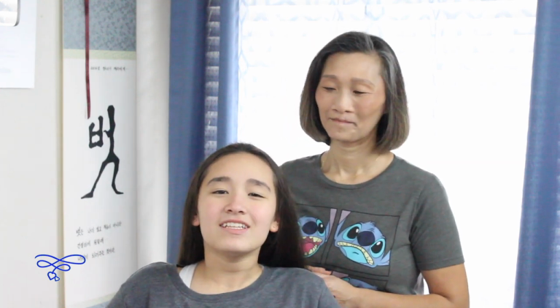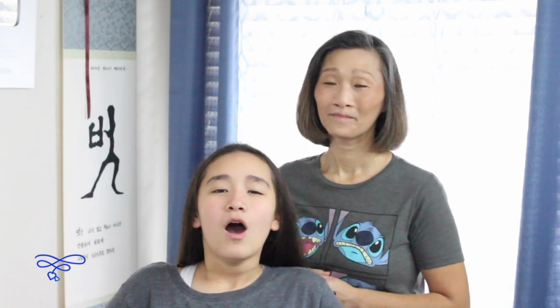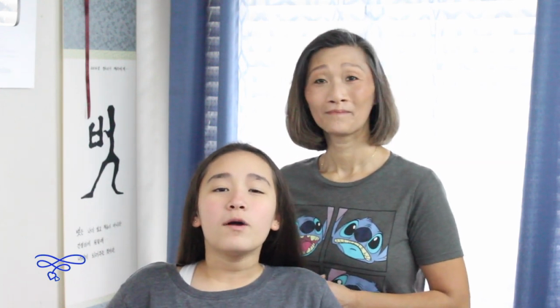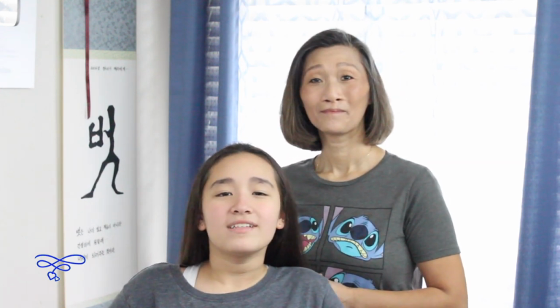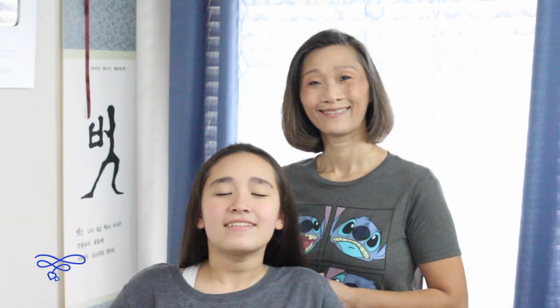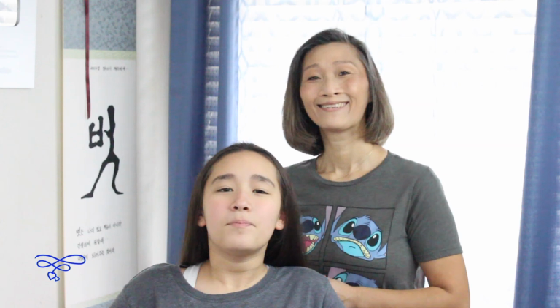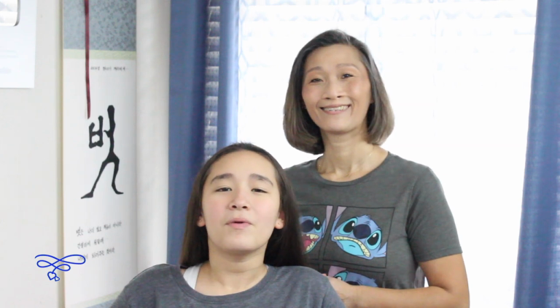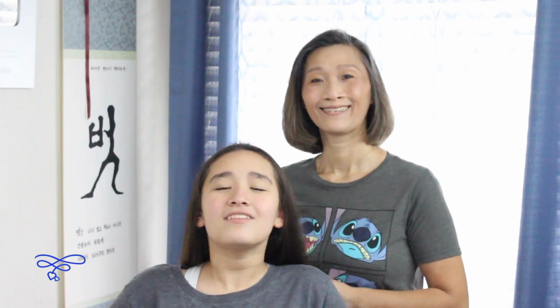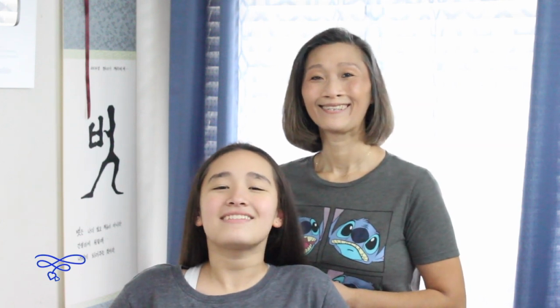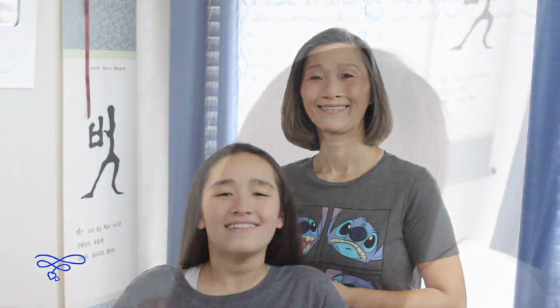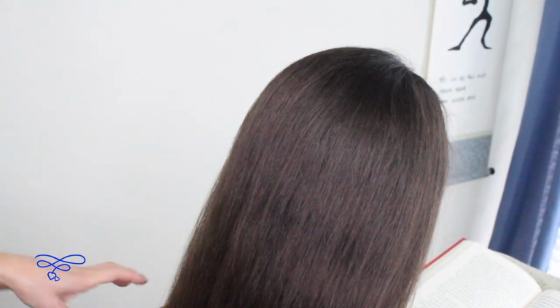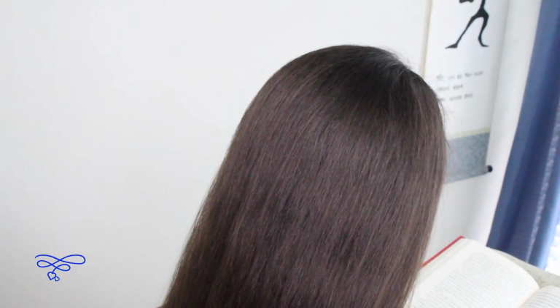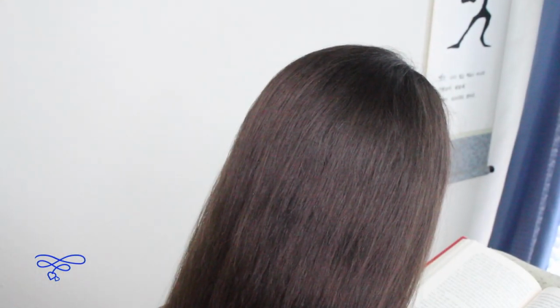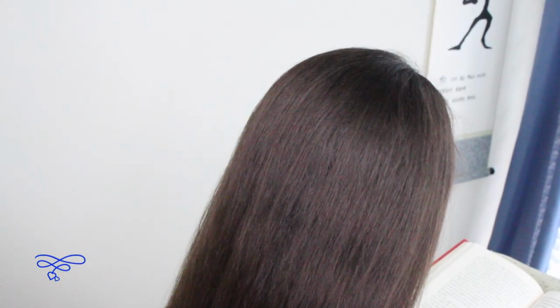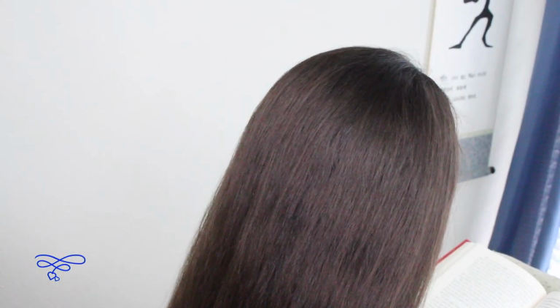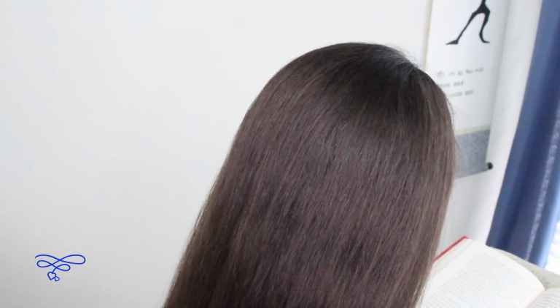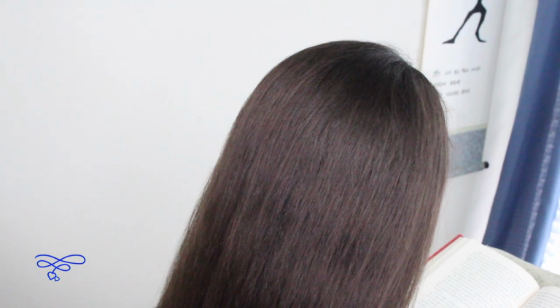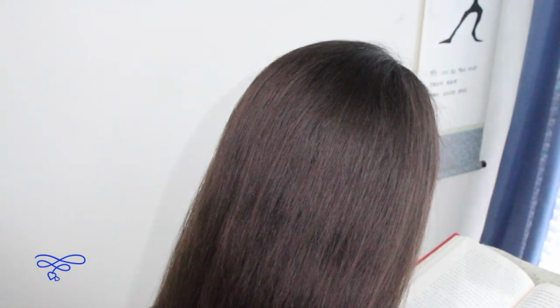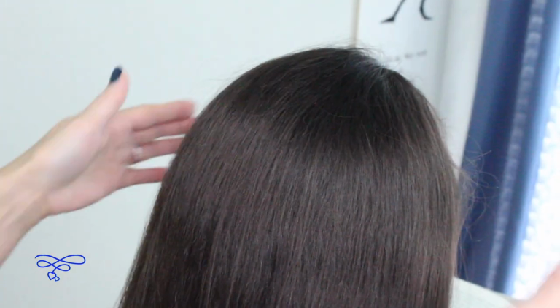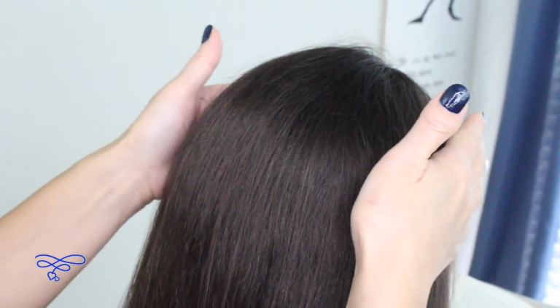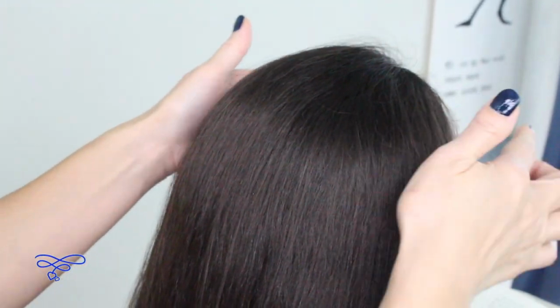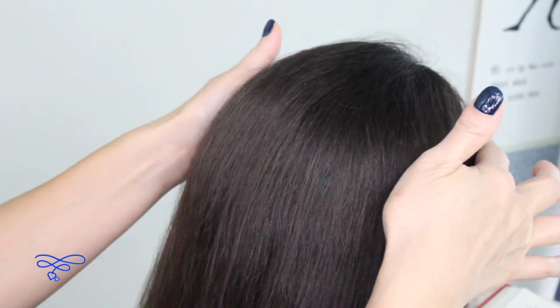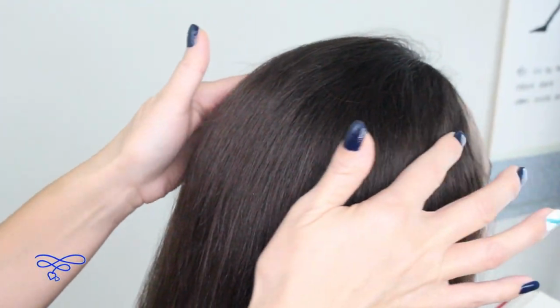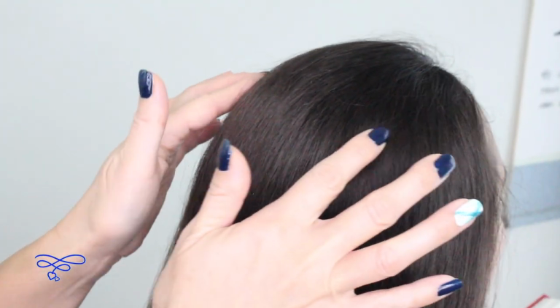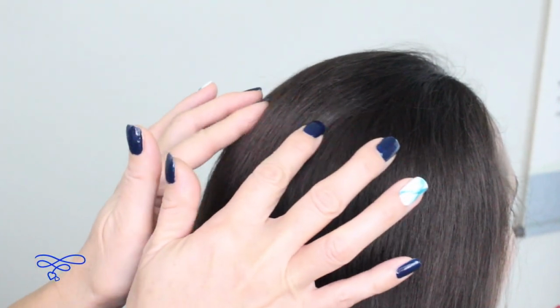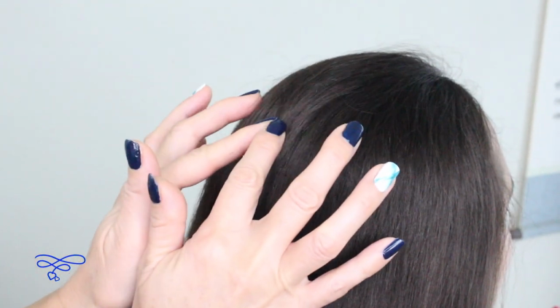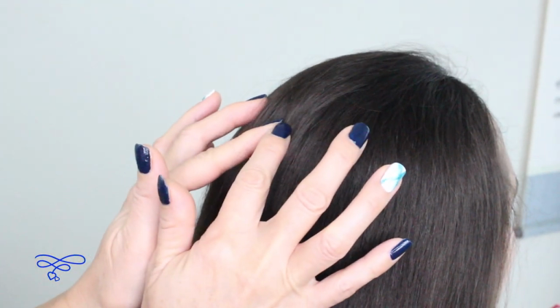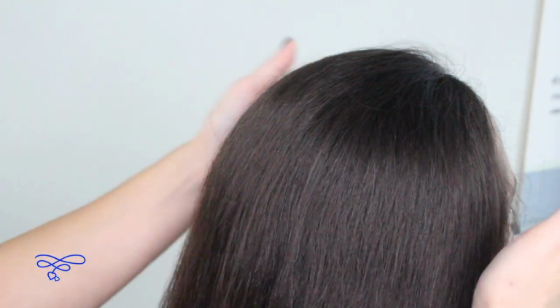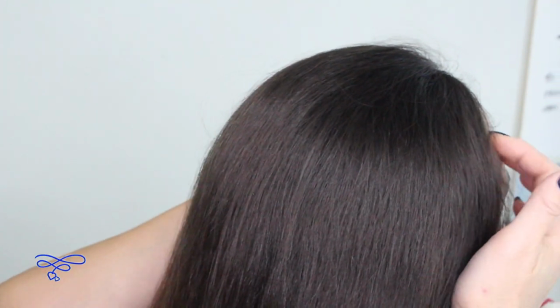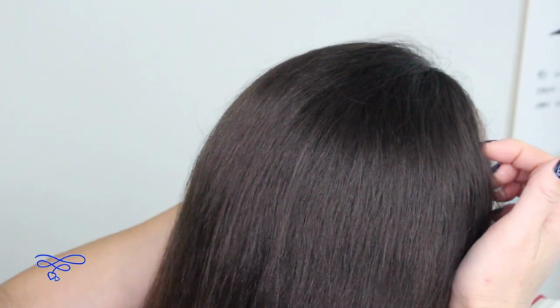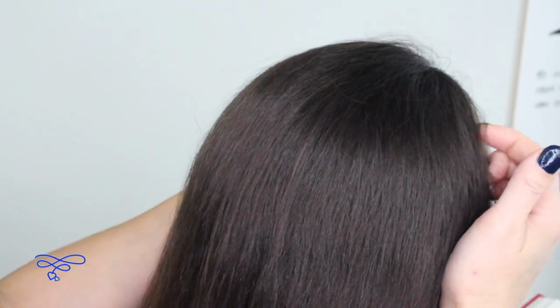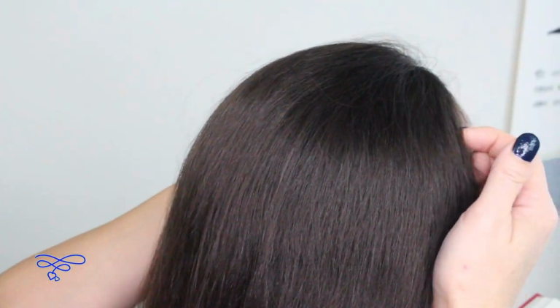Today we're going to be showing you guys how to do a rope twist accented bubble braid, so let's get started. Anything I use in this tutorial I'll leave a link in the description box below. The first thing you want to do is make a ponytail right here on the top of the crown area — section off a good chunk right here on top.